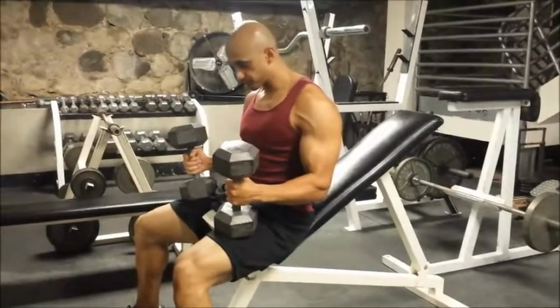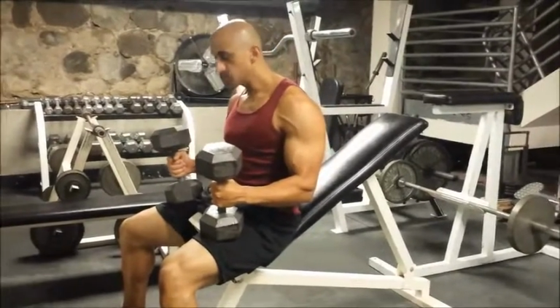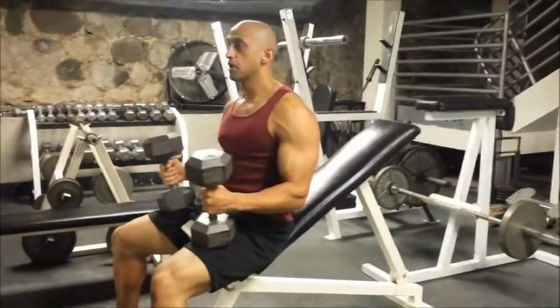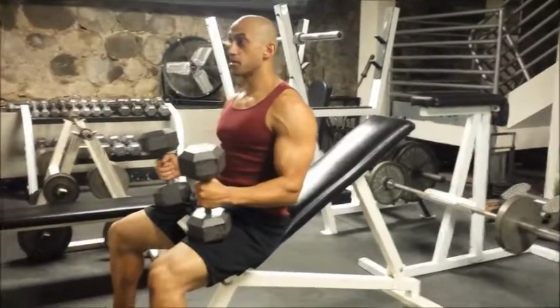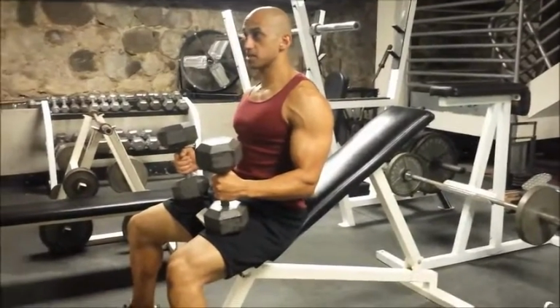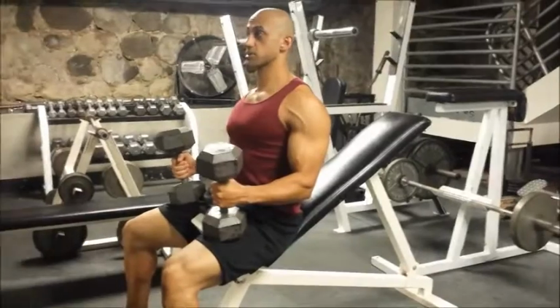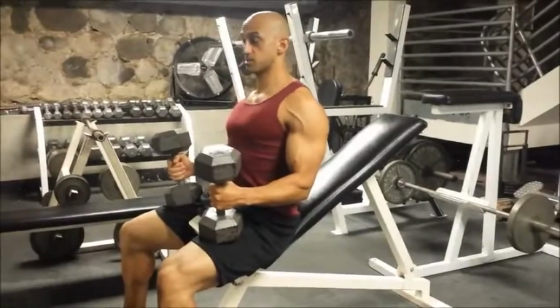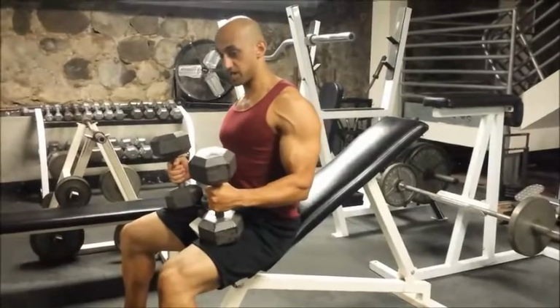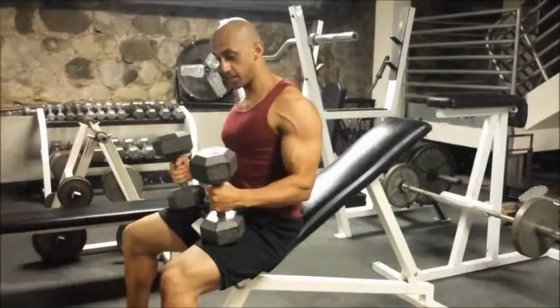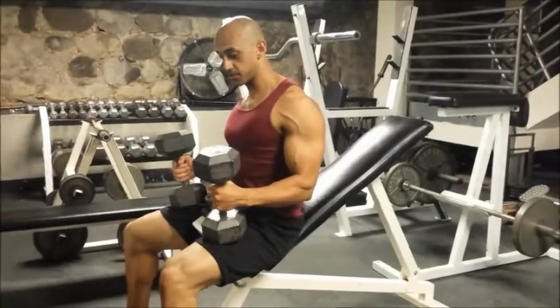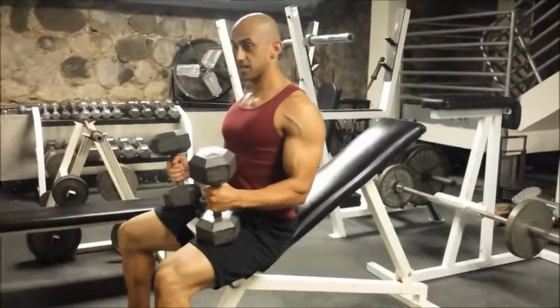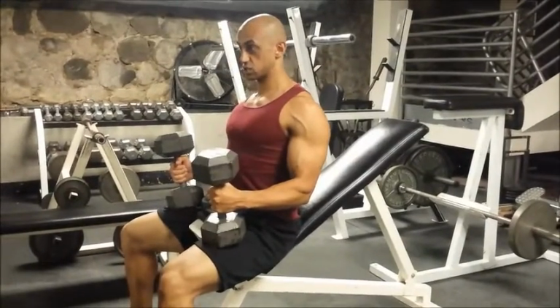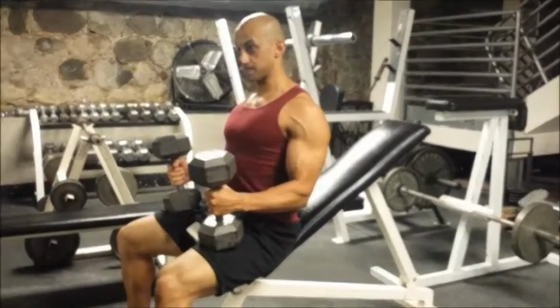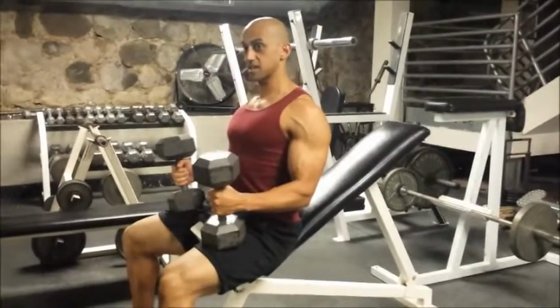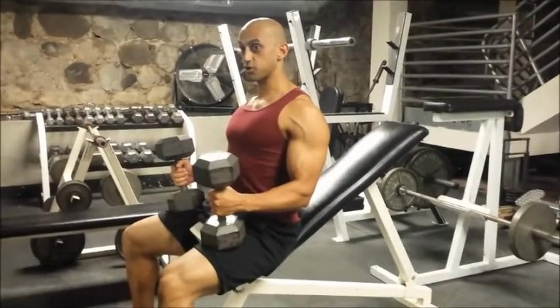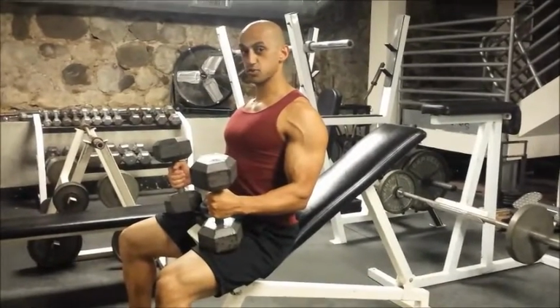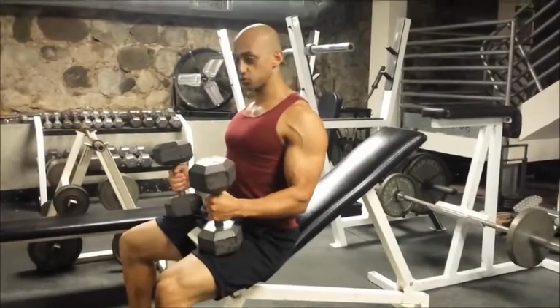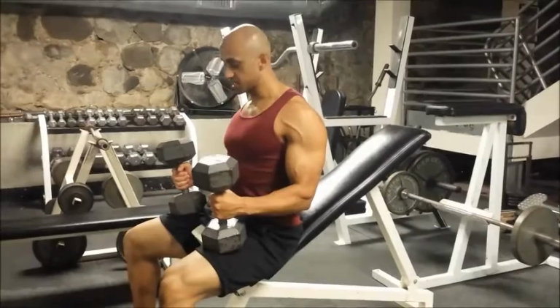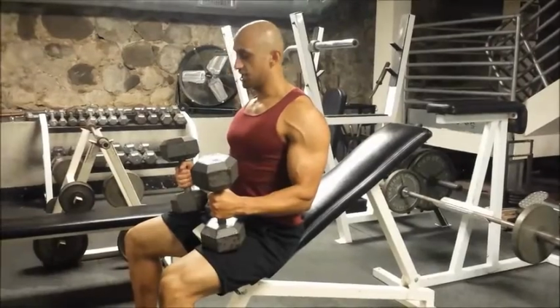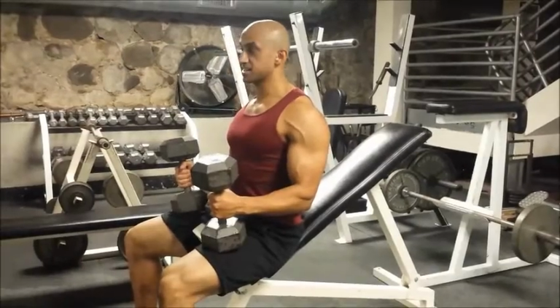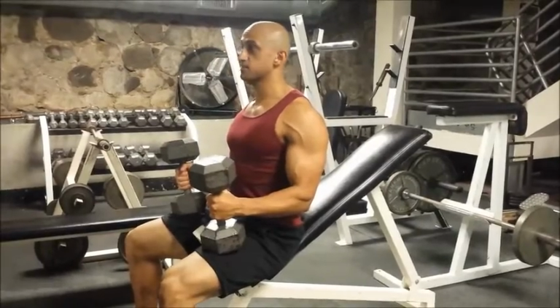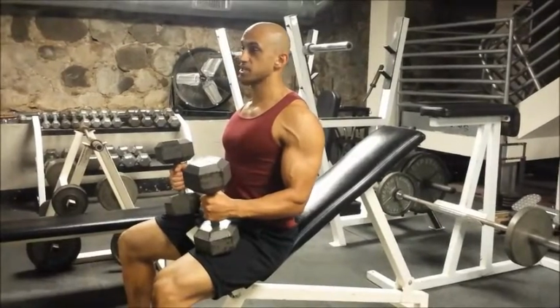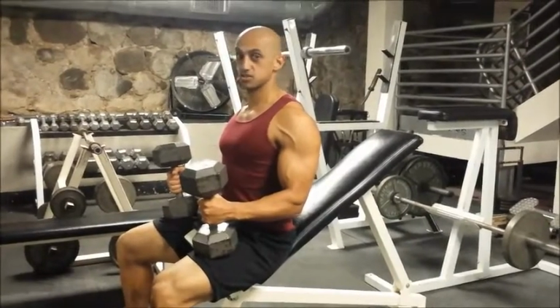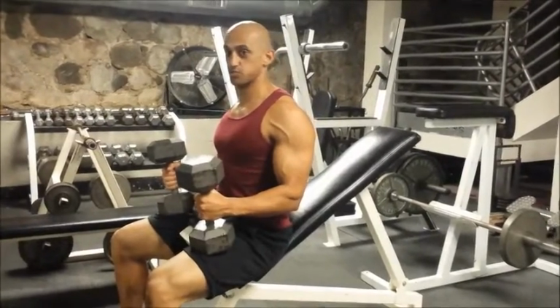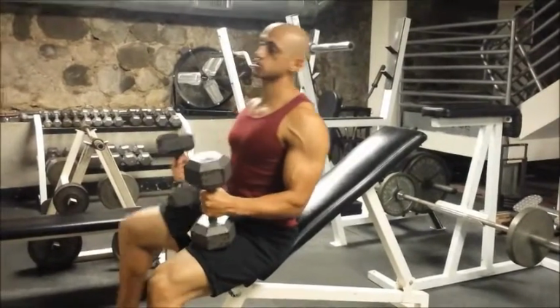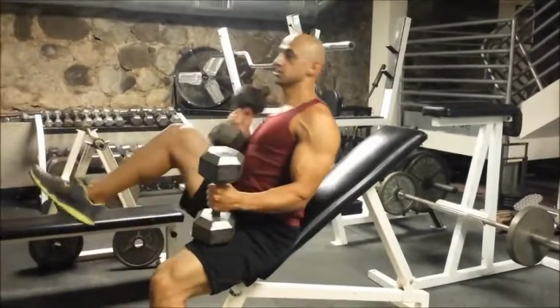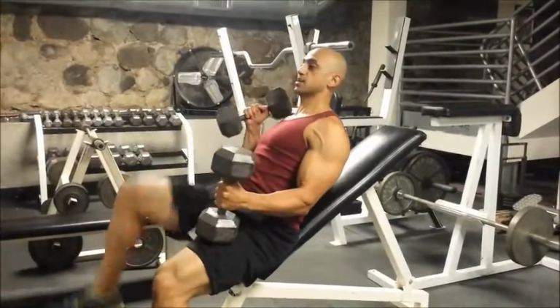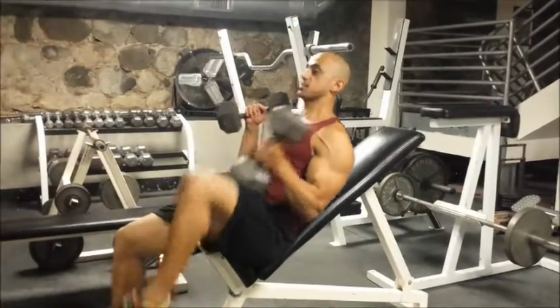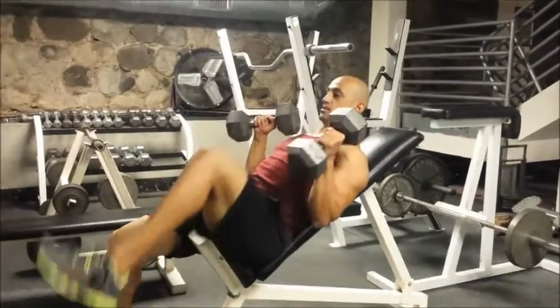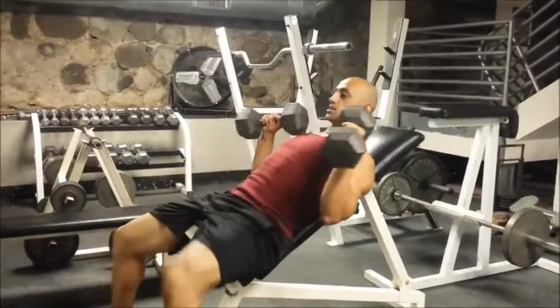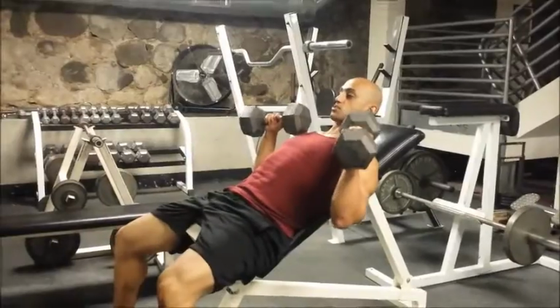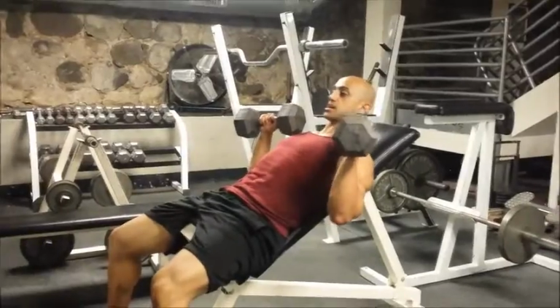From here, I'm going to retract my scapula — pinching that break between my shoulder blades — and kick the weights up to my shoulders one at a time. Now I'm tight and in position.